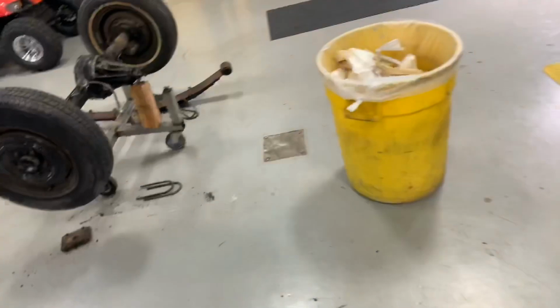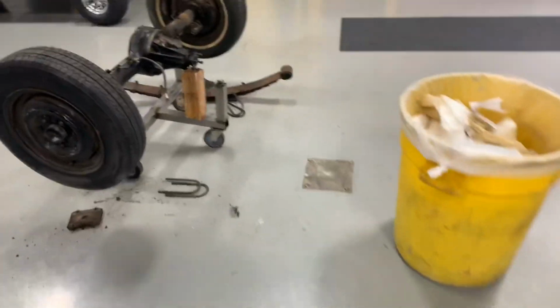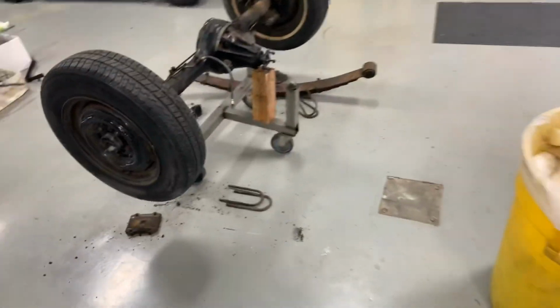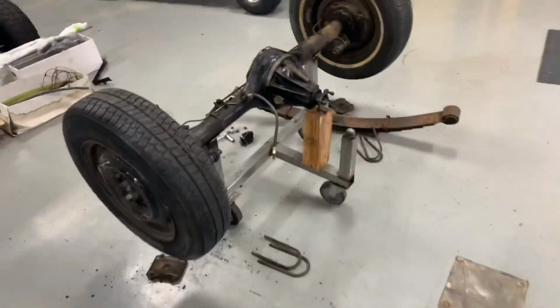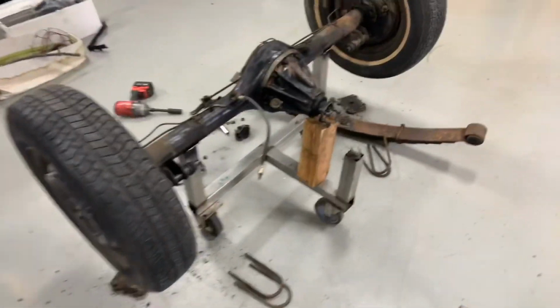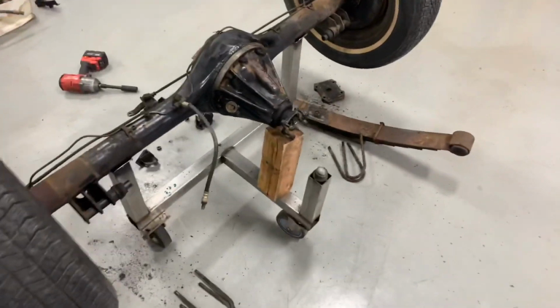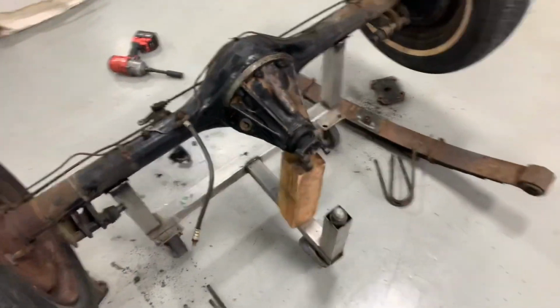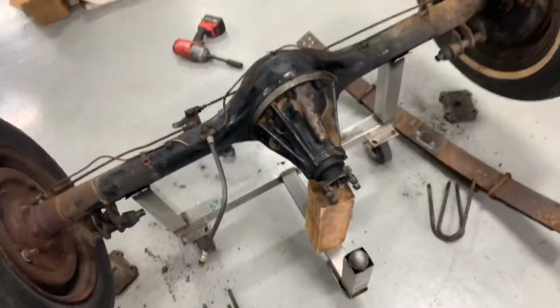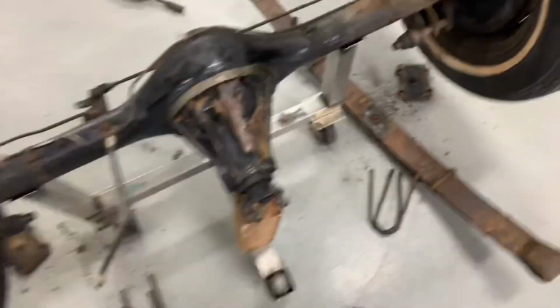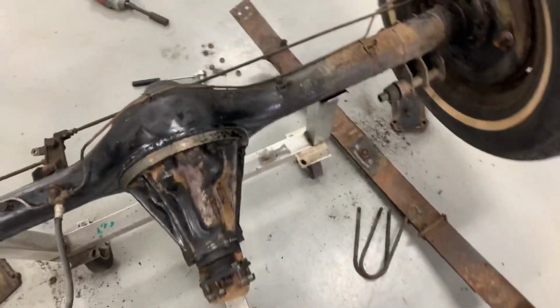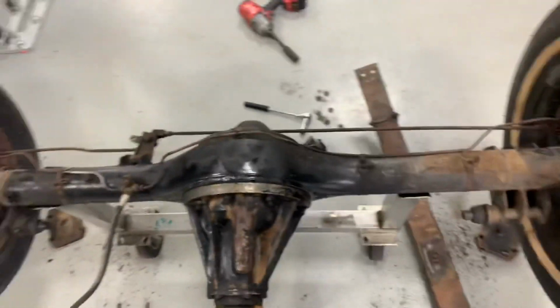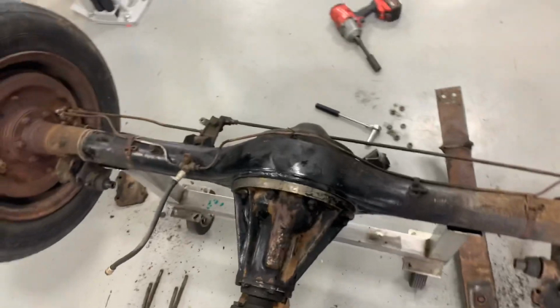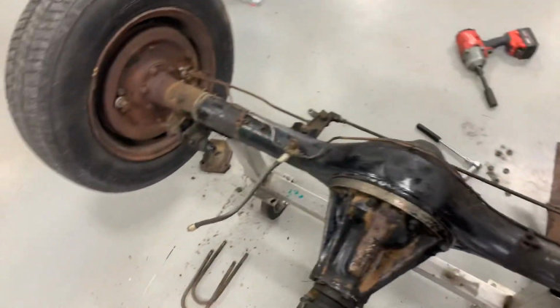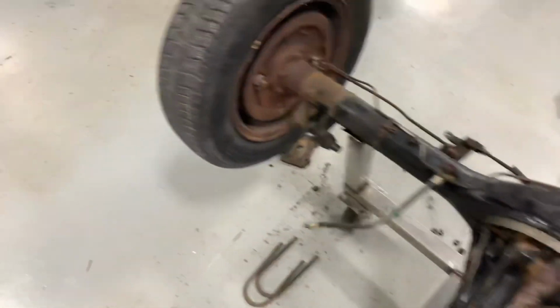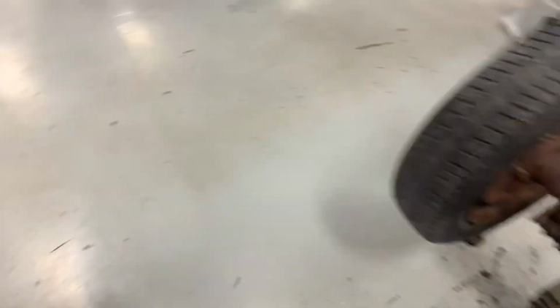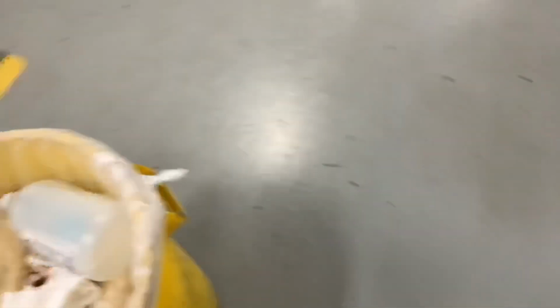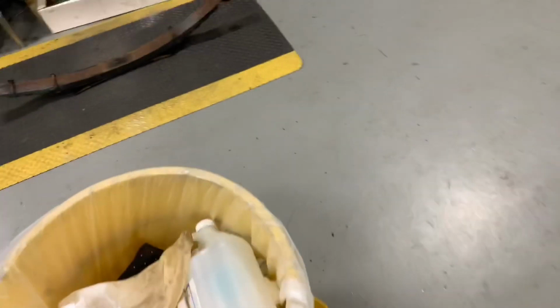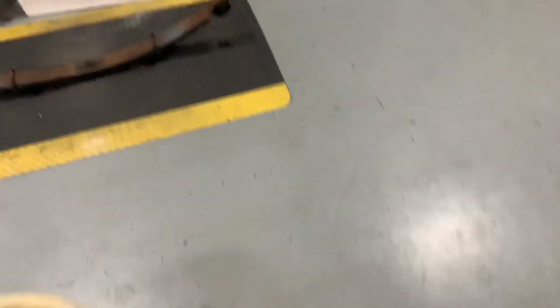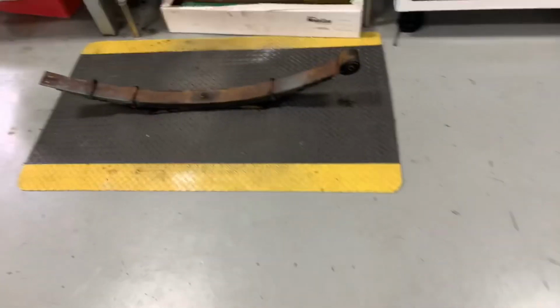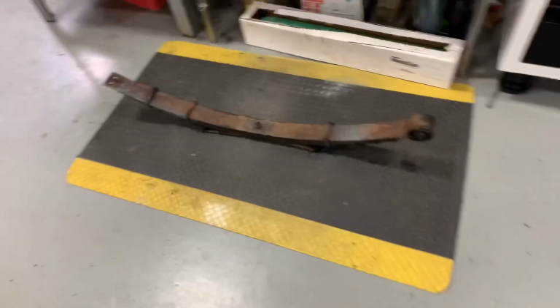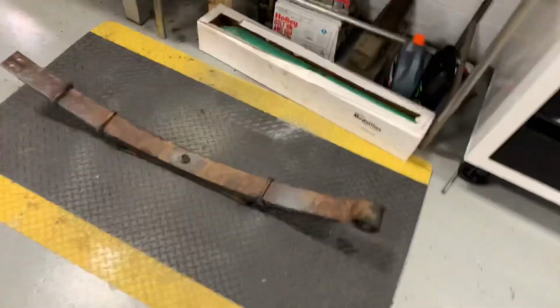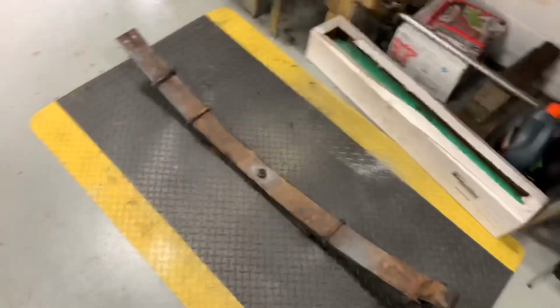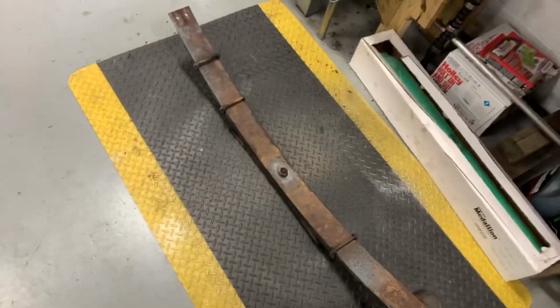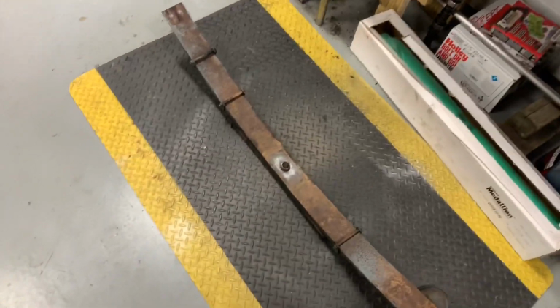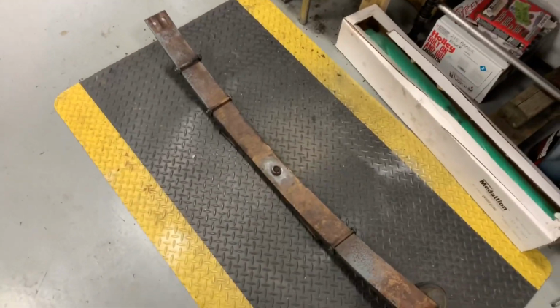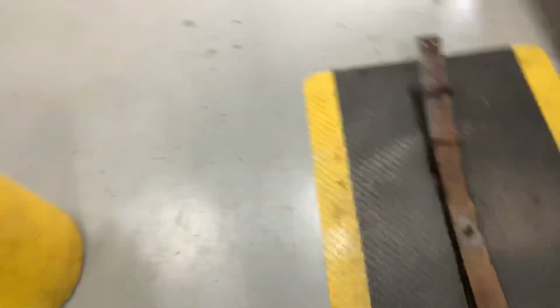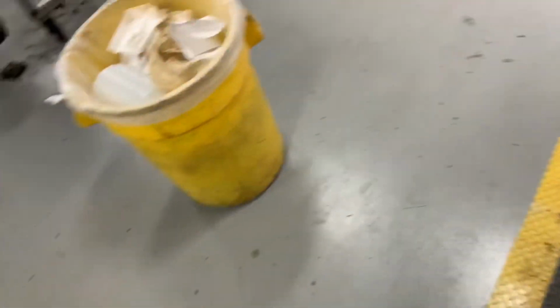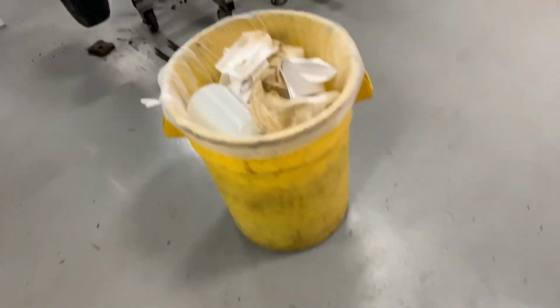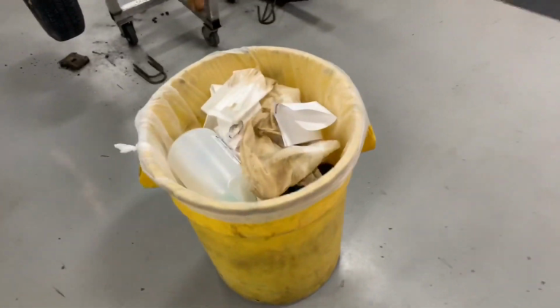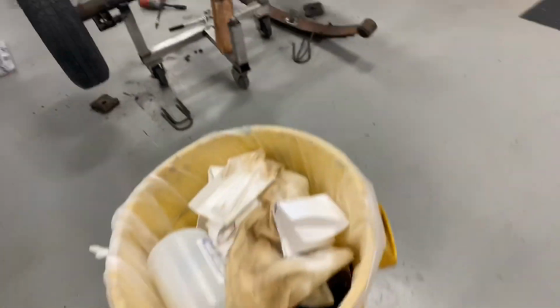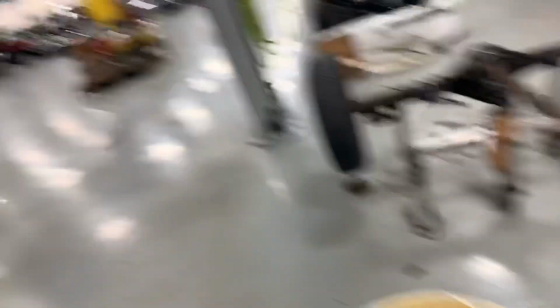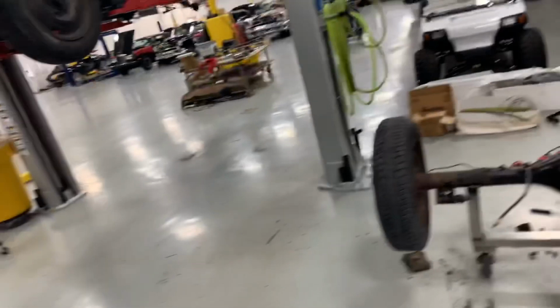Decided to pull the old rear end and clean it off, because it's just dirty and gunky and needs repainted and a bunch of other things. Some beefy little springs for a small car — I'll give it that. These are some big old springs for a little, little car.